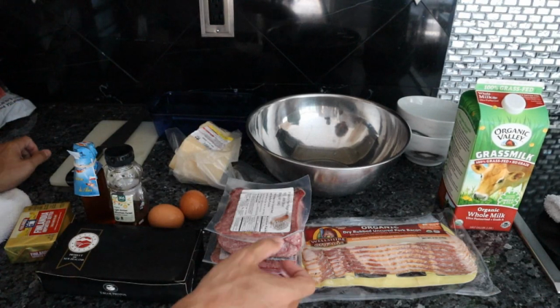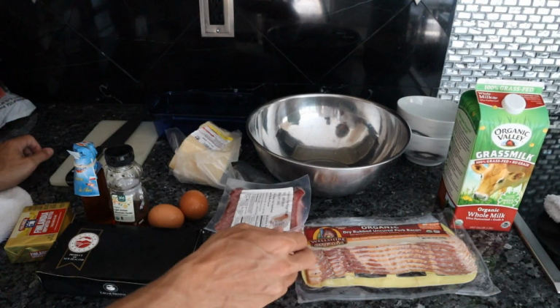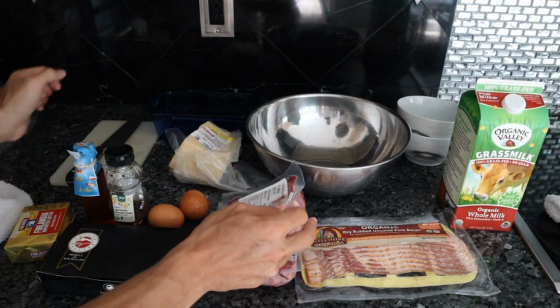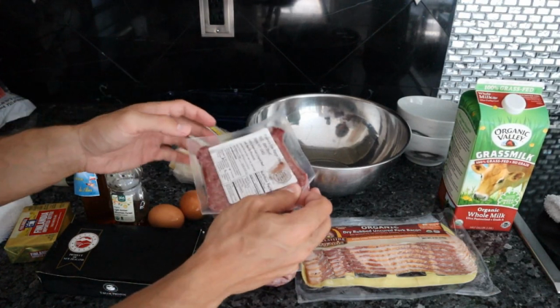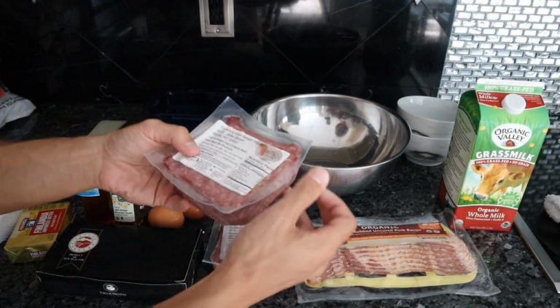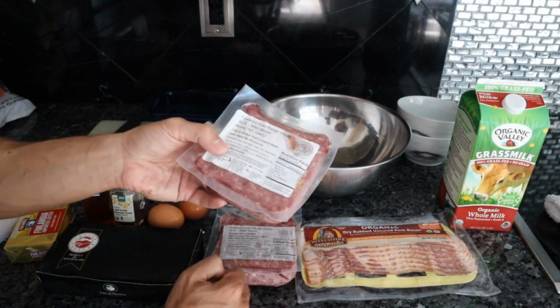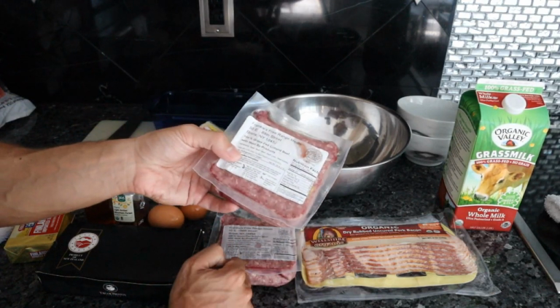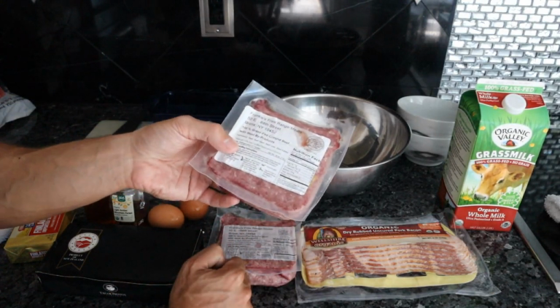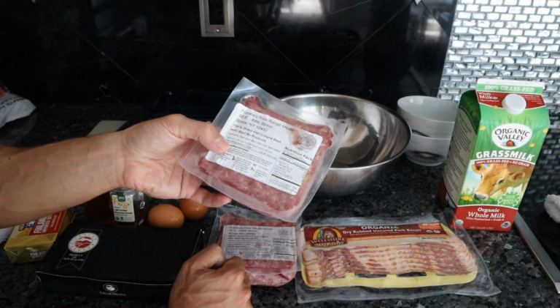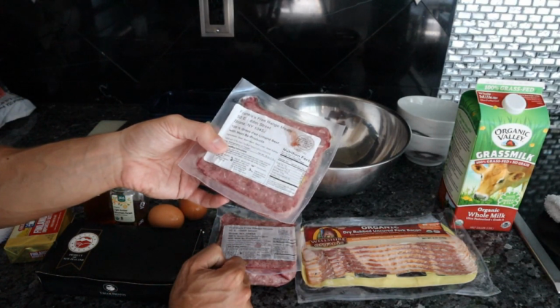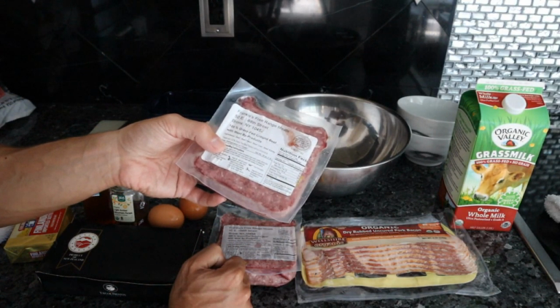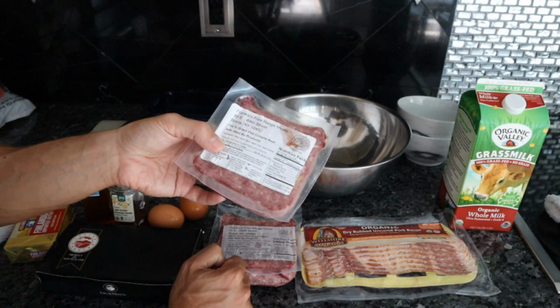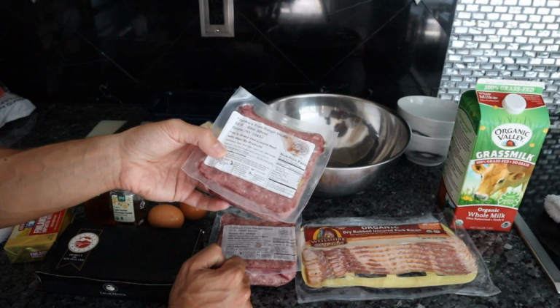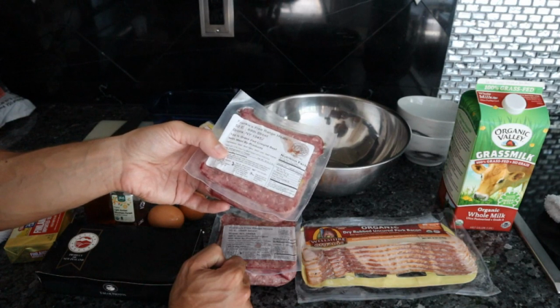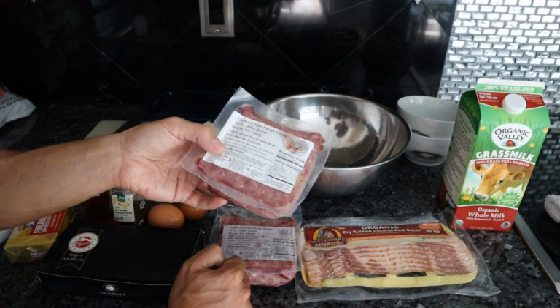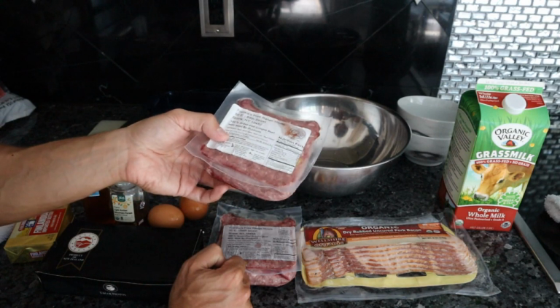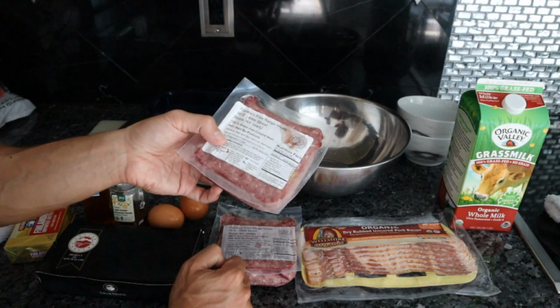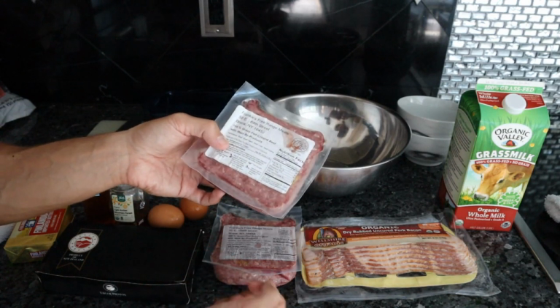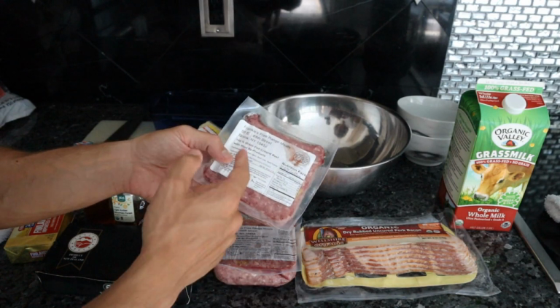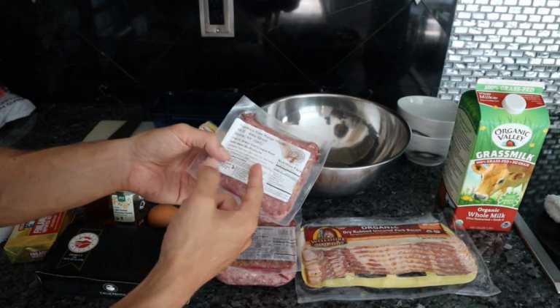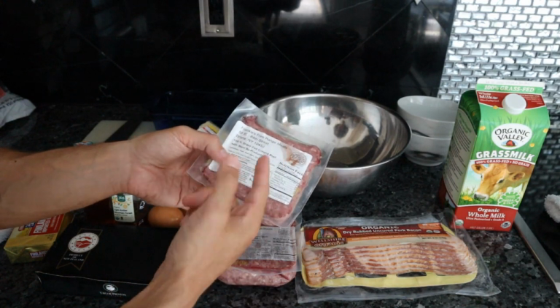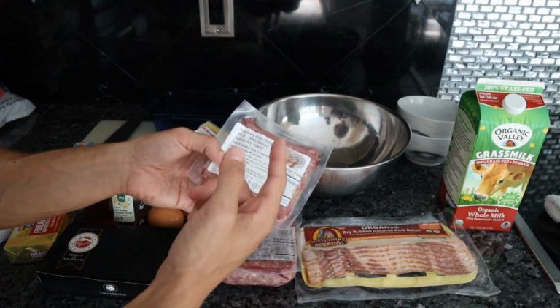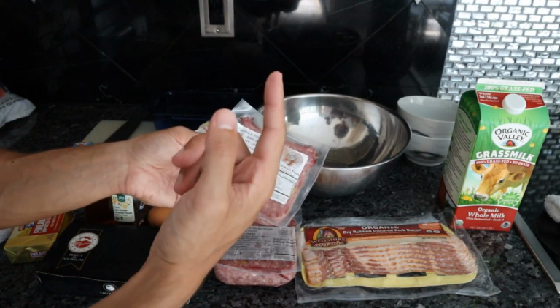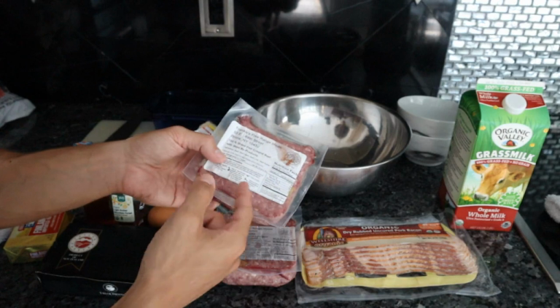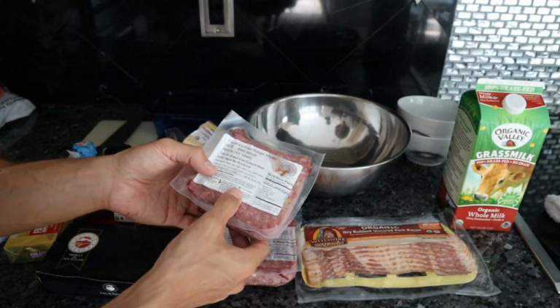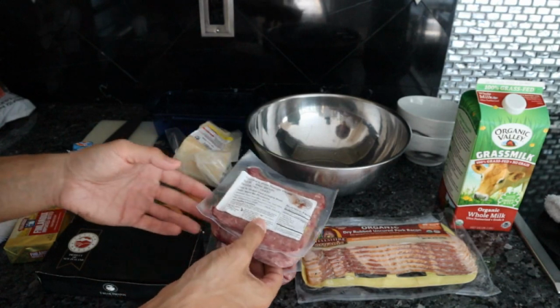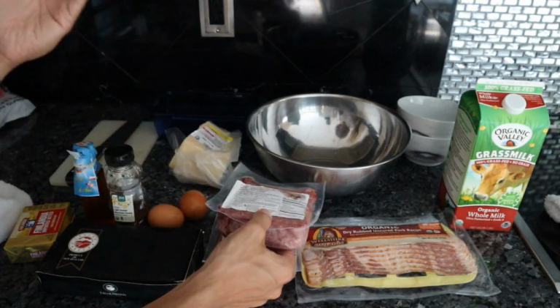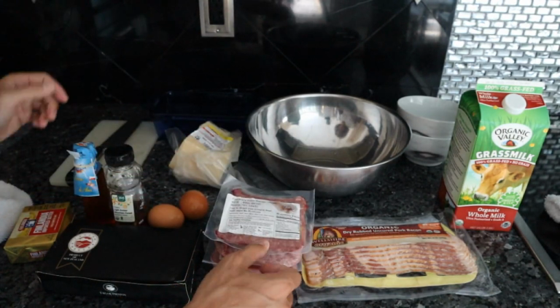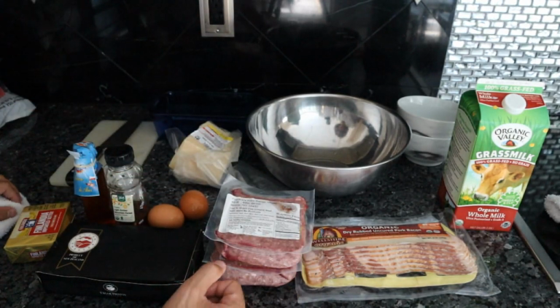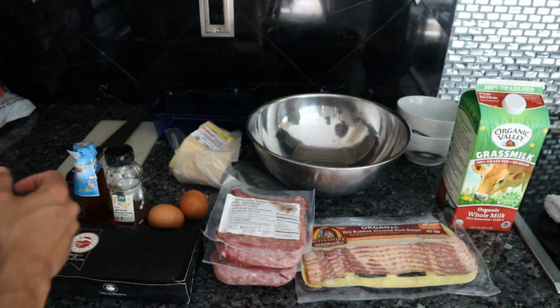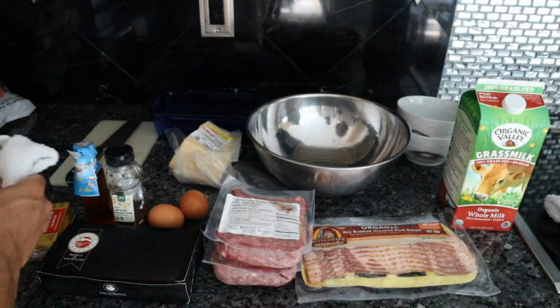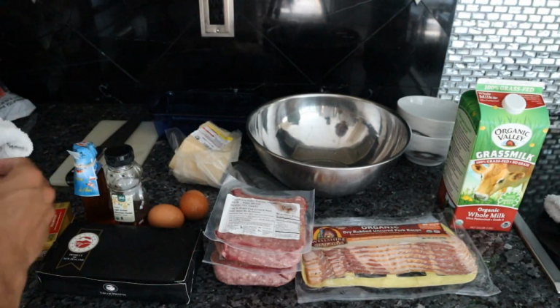Let's start with the ground beef. Today I'm using the organ grind we have on Frankie's Free Range Meat. It's beef, beef heart, beef liver, as well as beef kidney — so it's an approachable way to get all of your organ meats in.